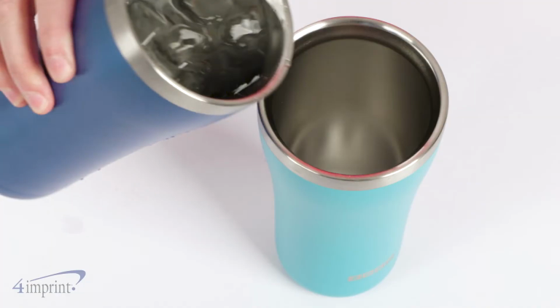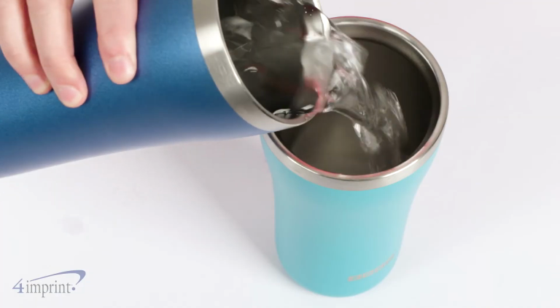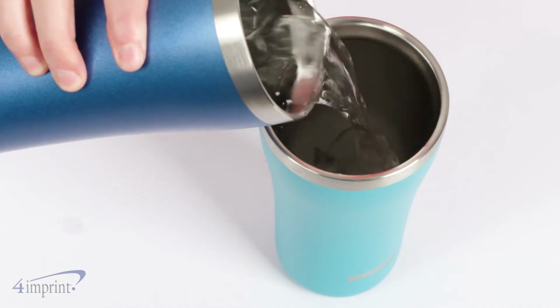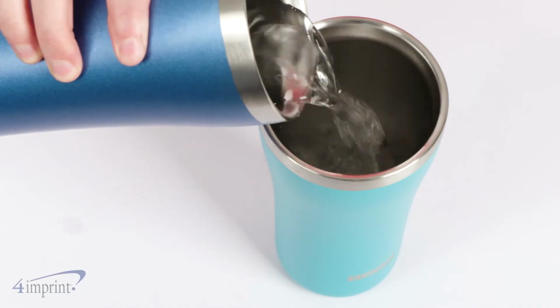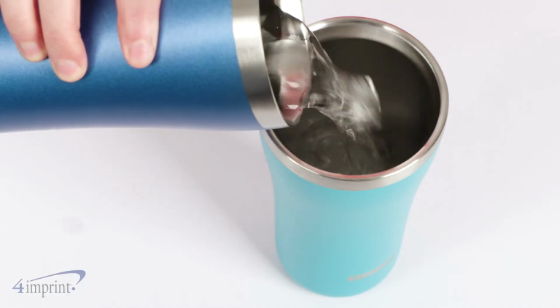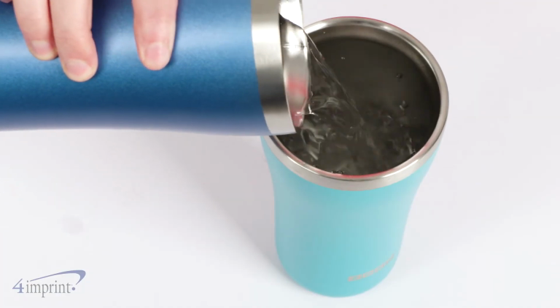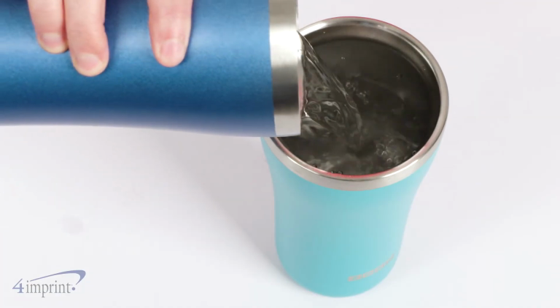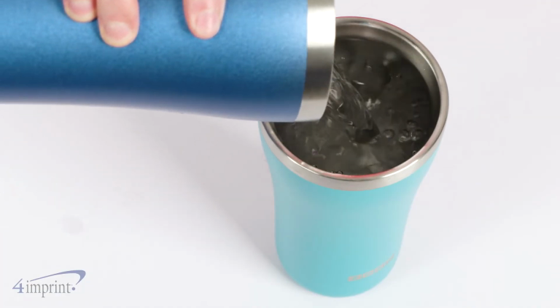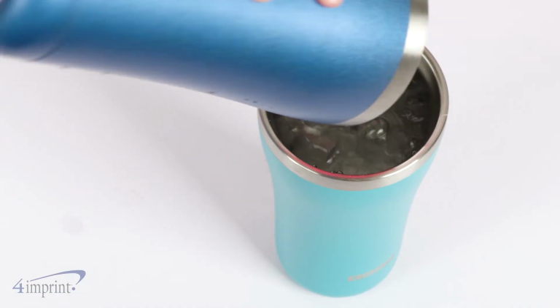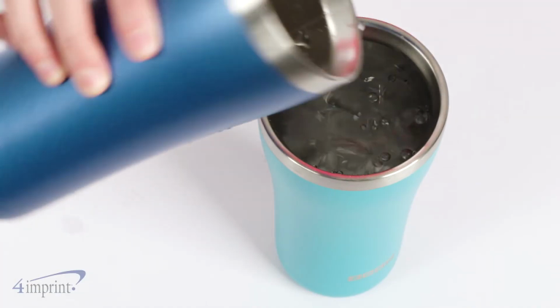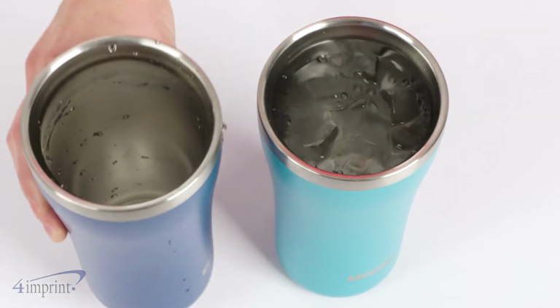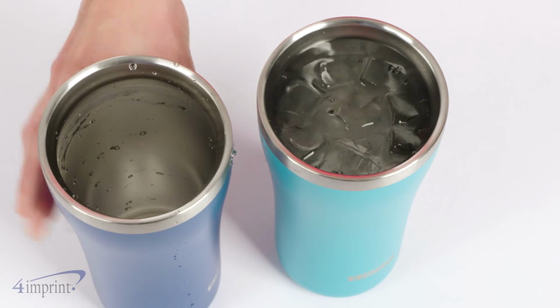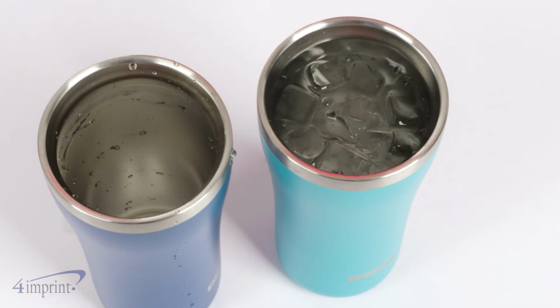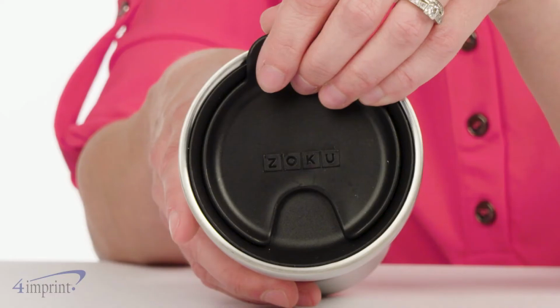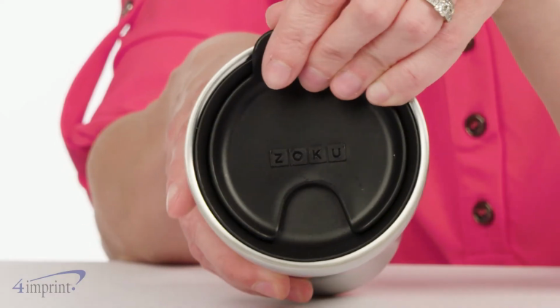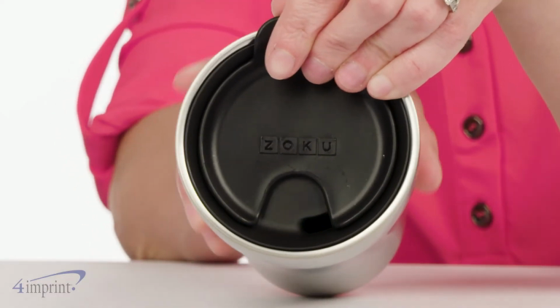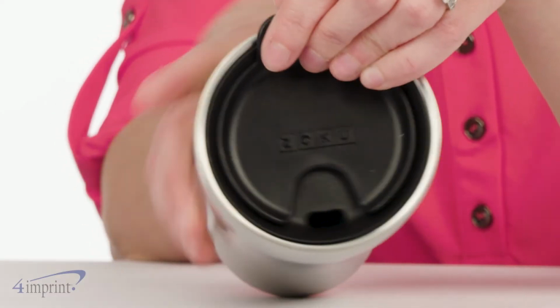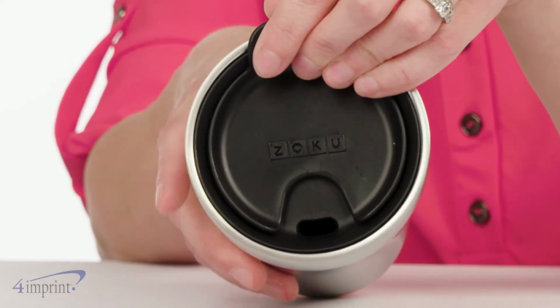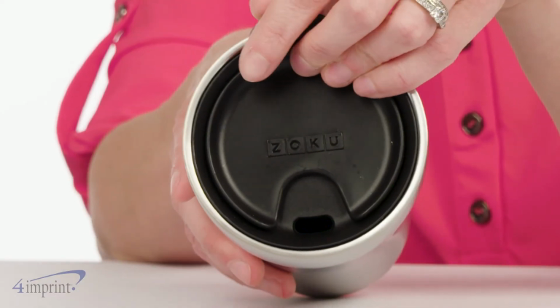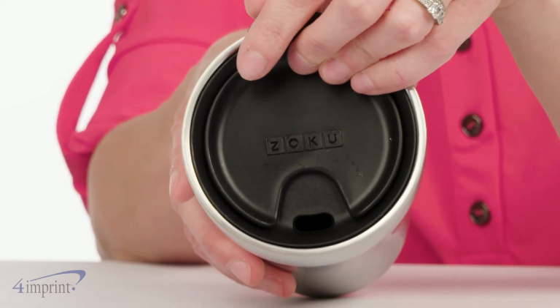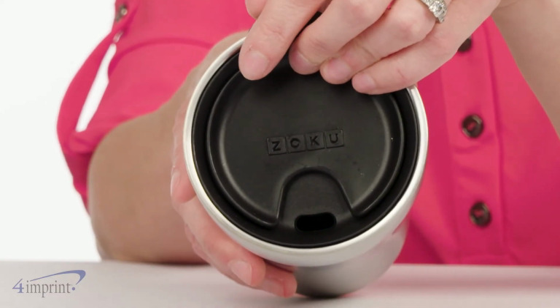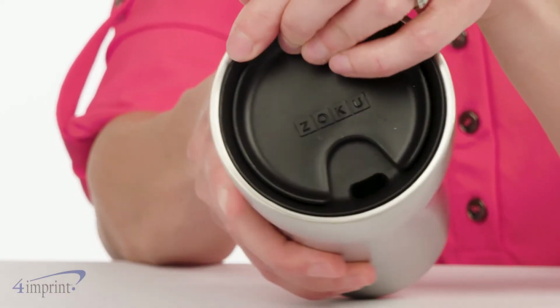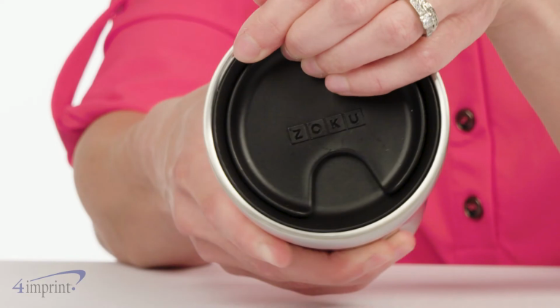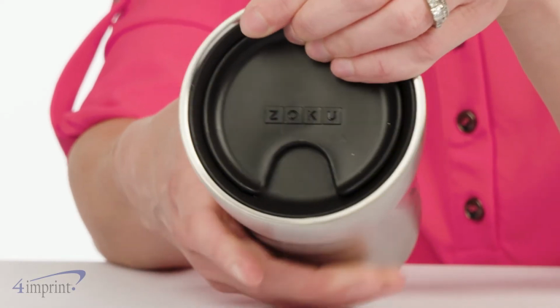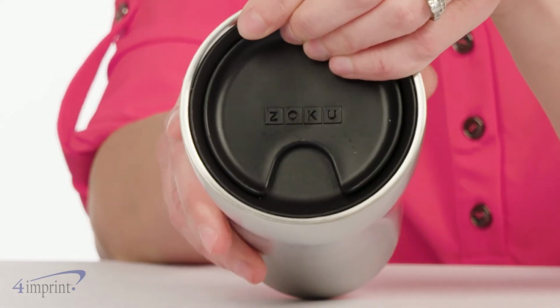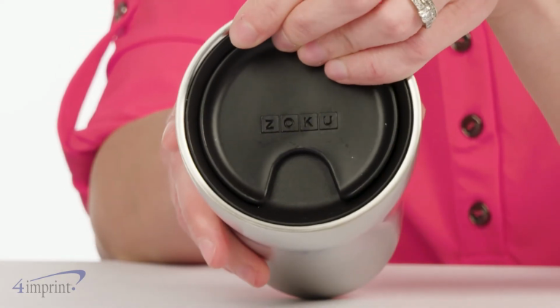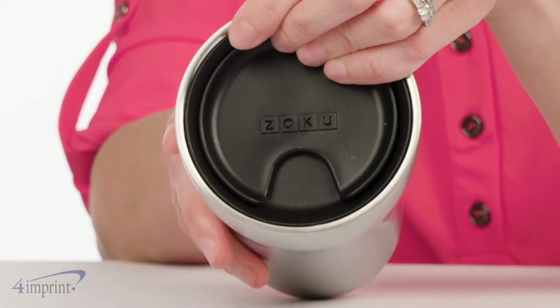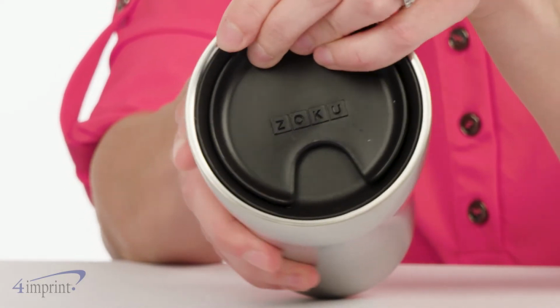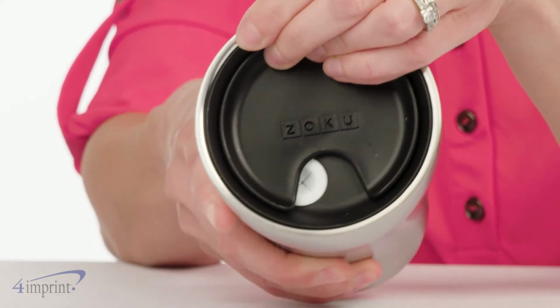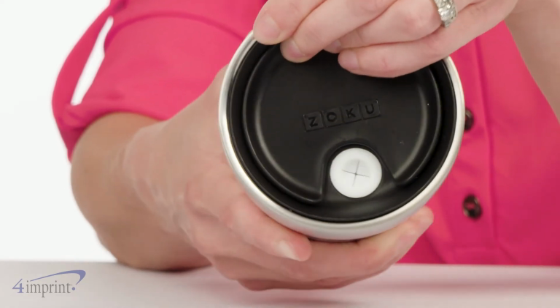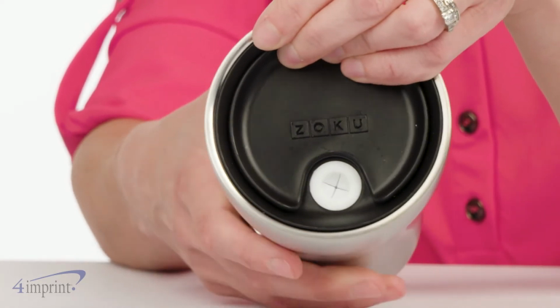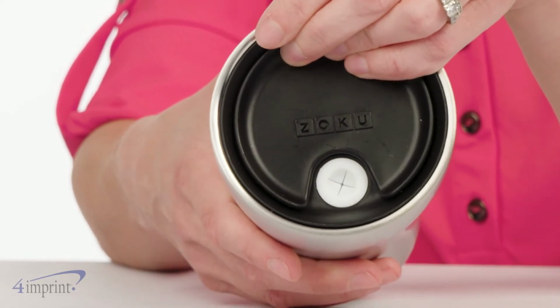Drinks stay cold for hours thanks to the vacuum insulation and stainless steel construction. But the part you'll love the most is the finely designed lid. Twist the lid one way to reveal a drink-through opening, or twist the other to access a silicone straw opening.